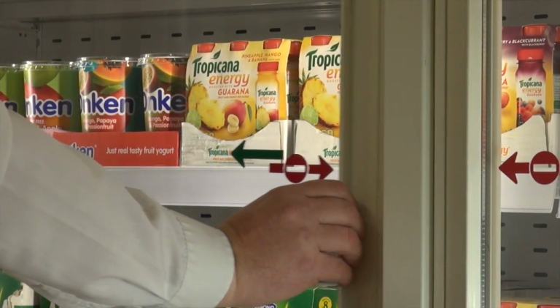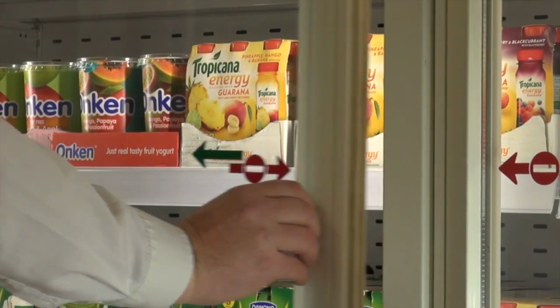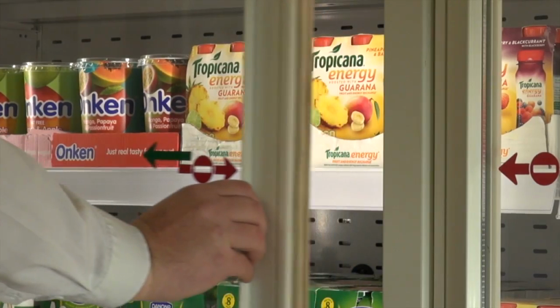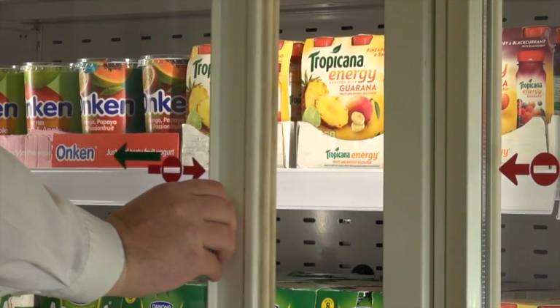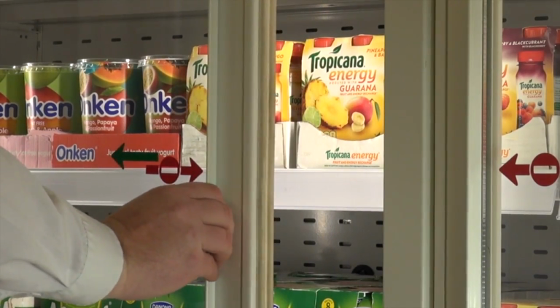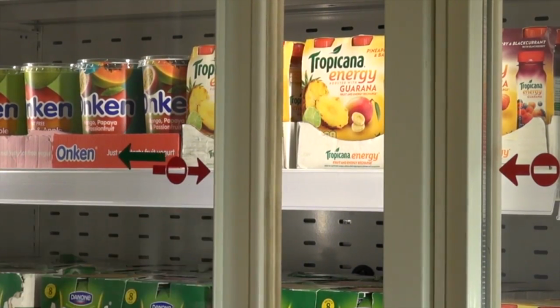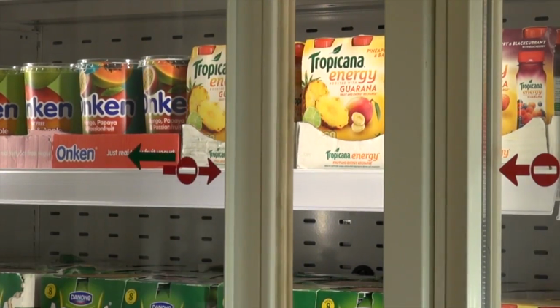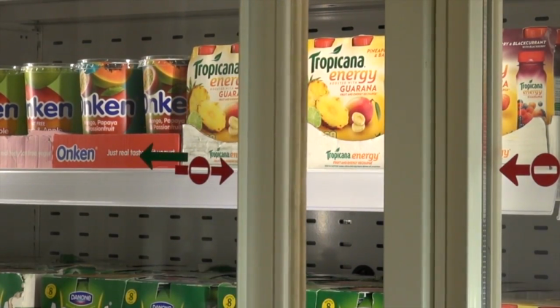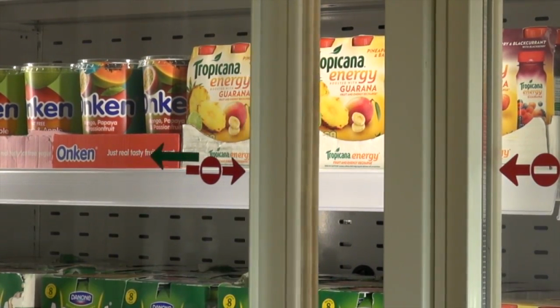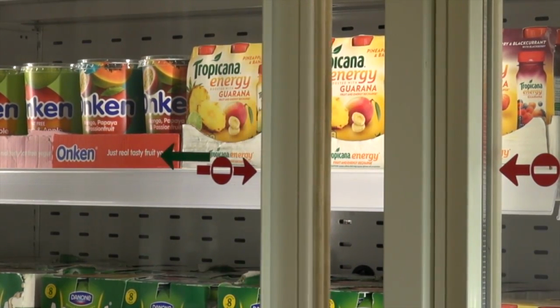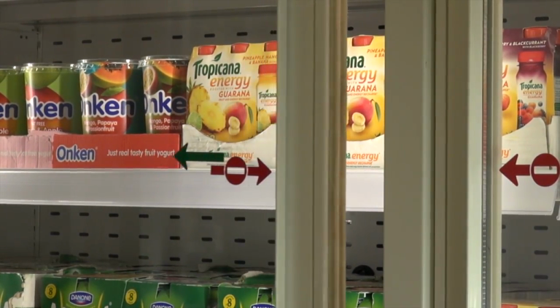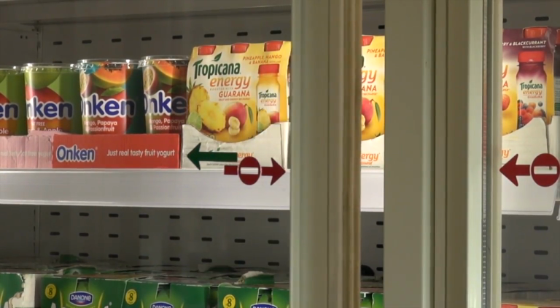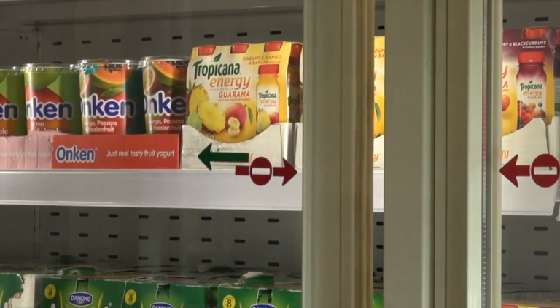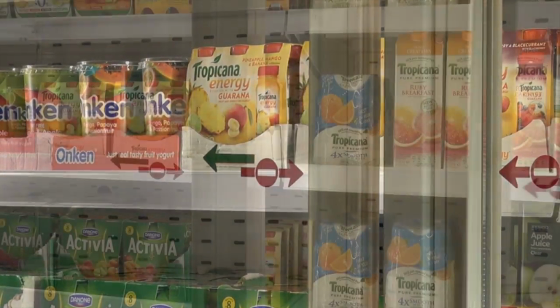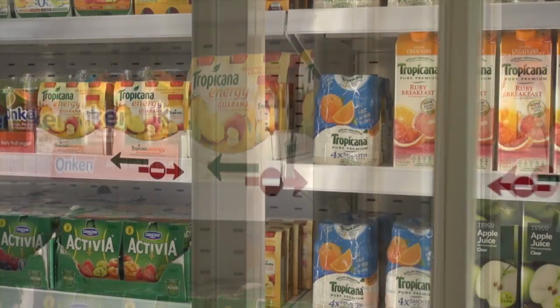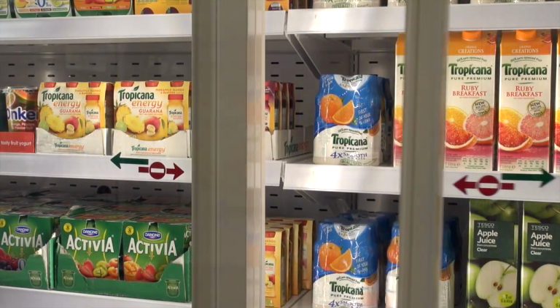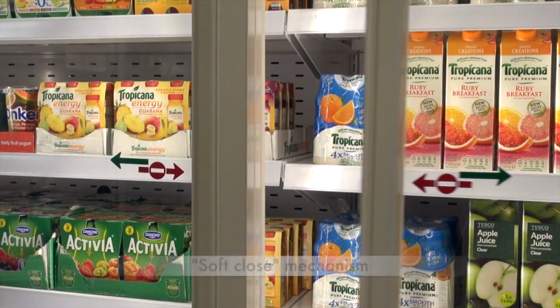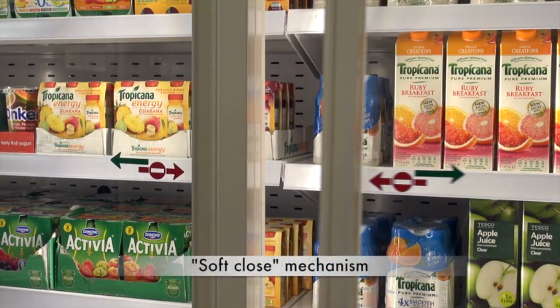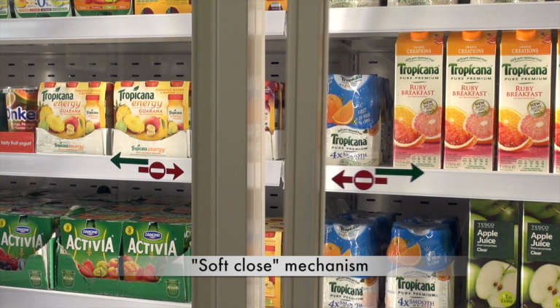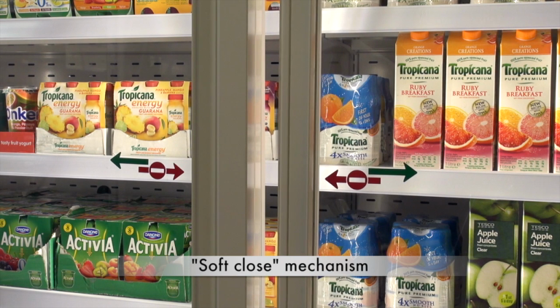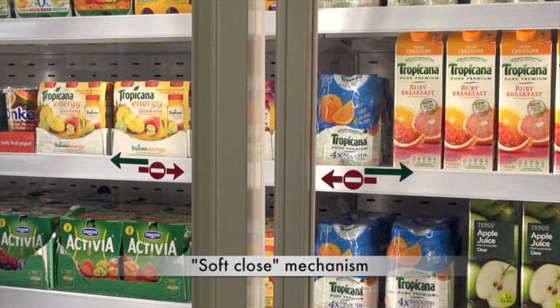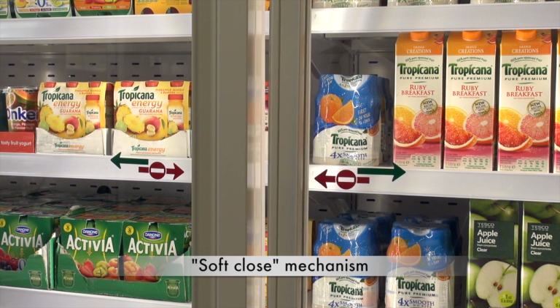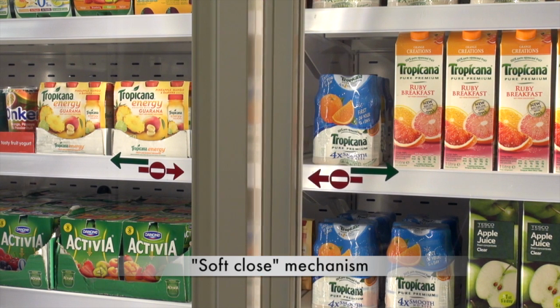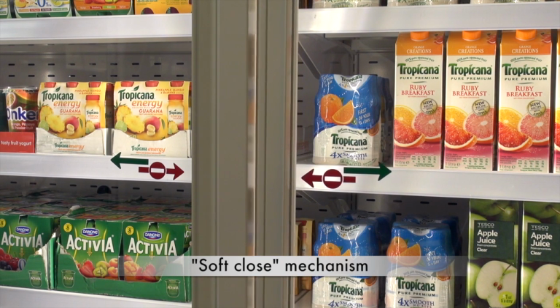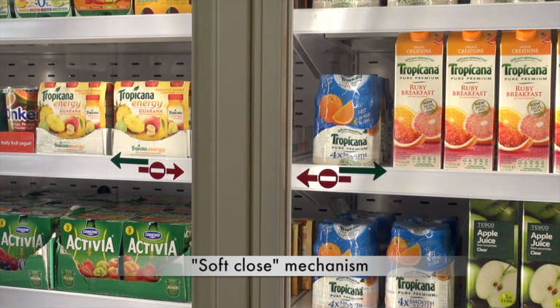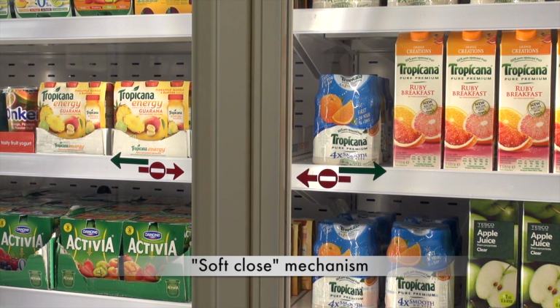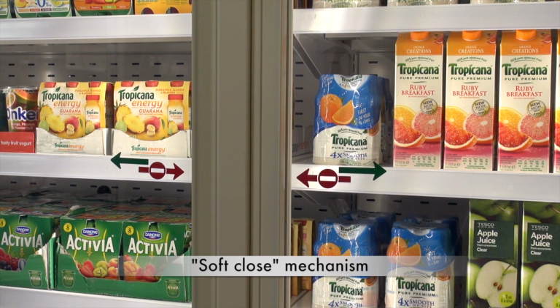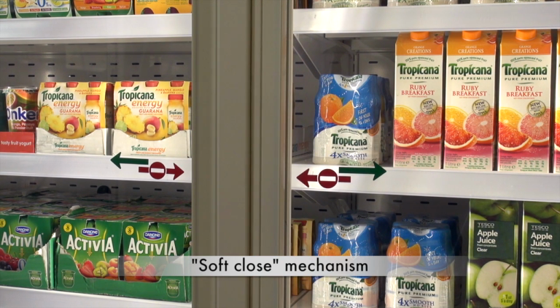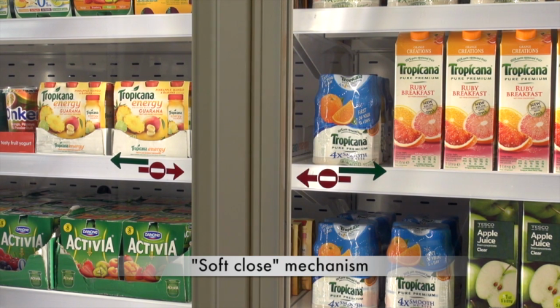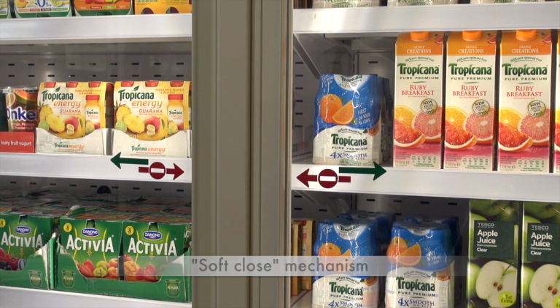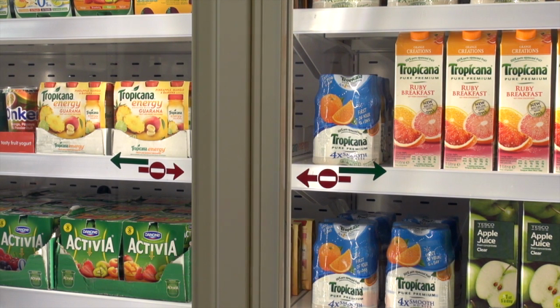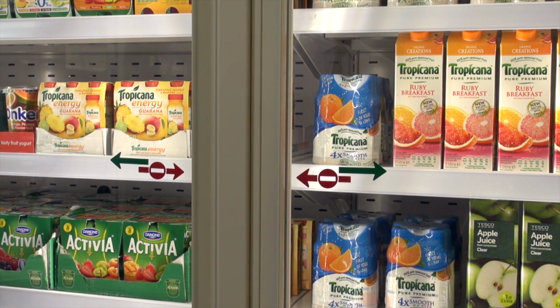Simple graphic signs on the doors clearly show the customers how the doors are to be opened, and the soft close mechanism eliminates the possibility of trapped fingers as the door closes.